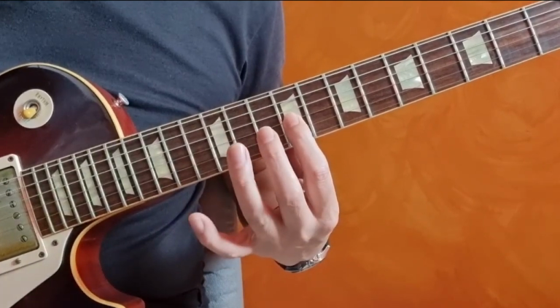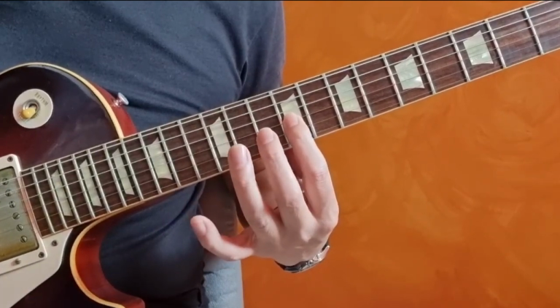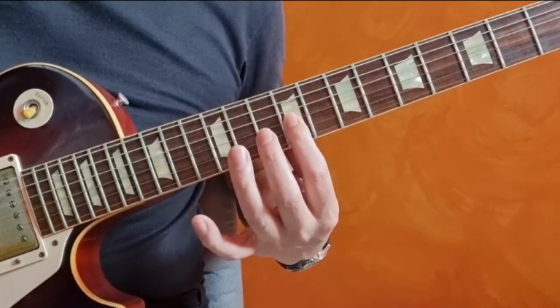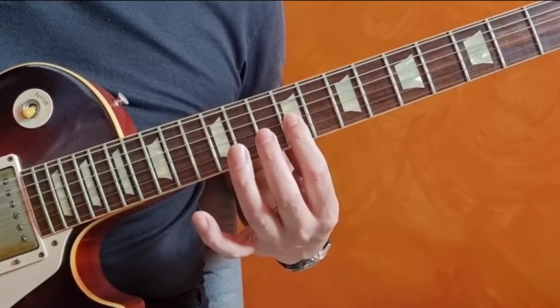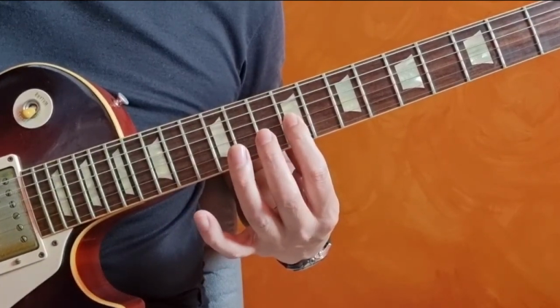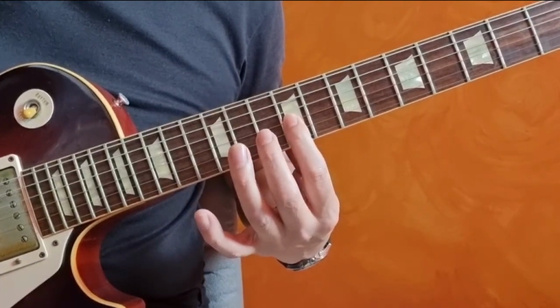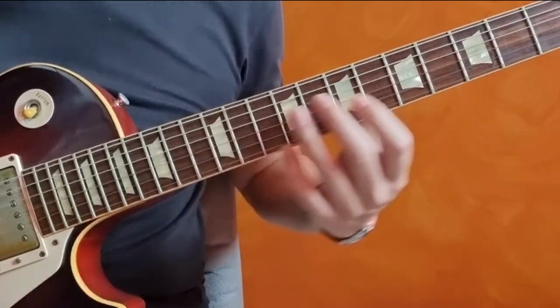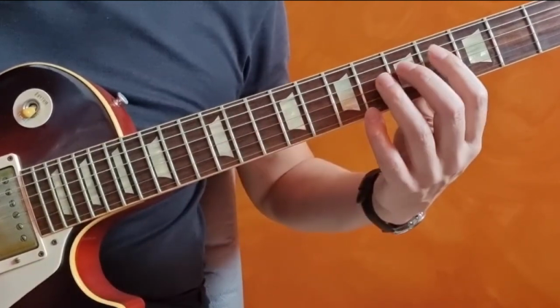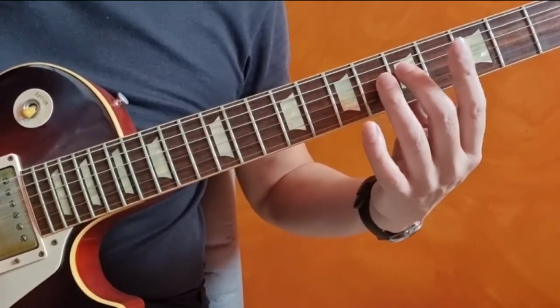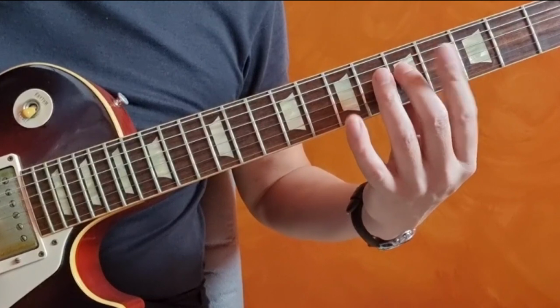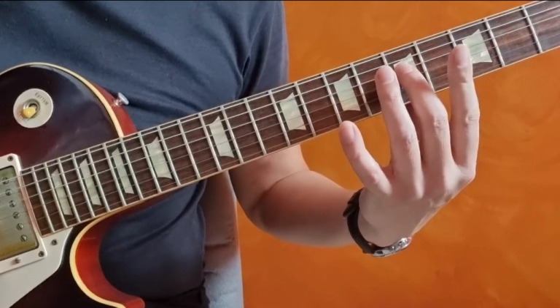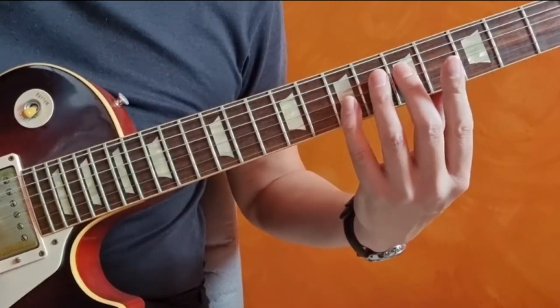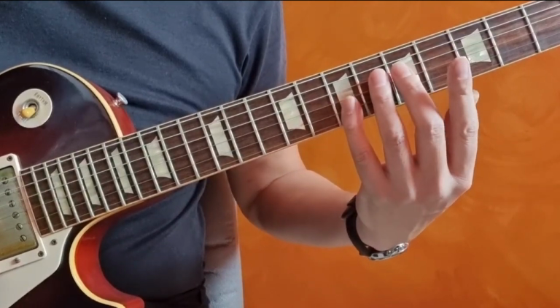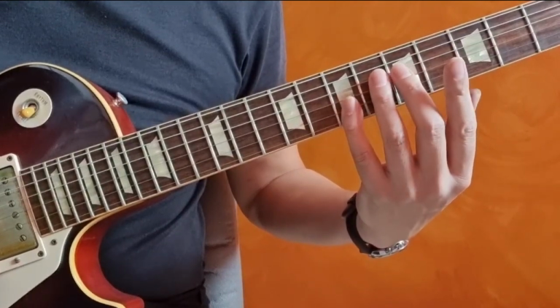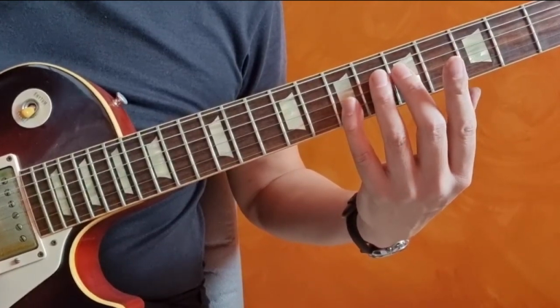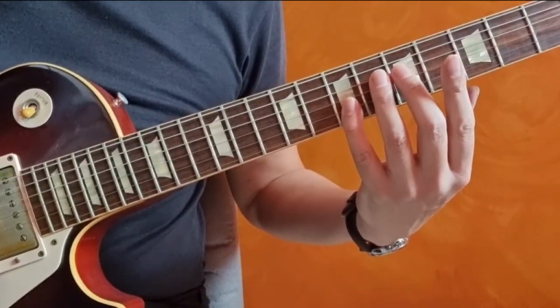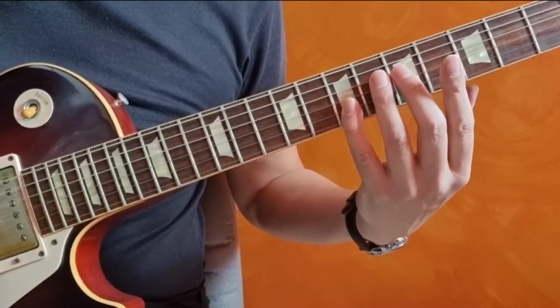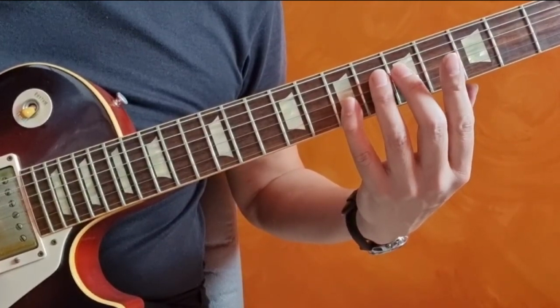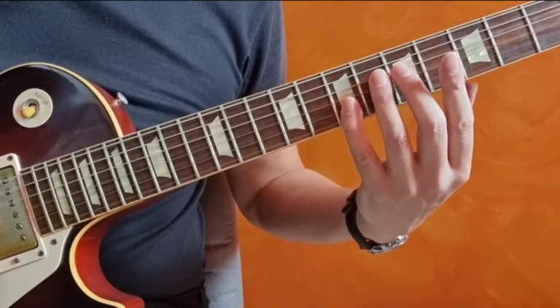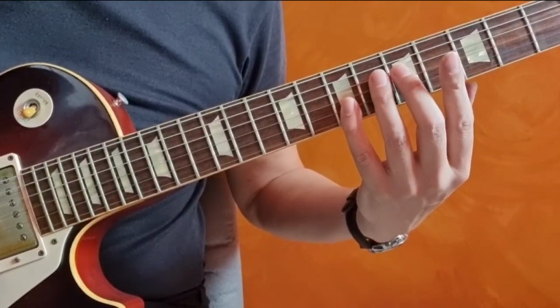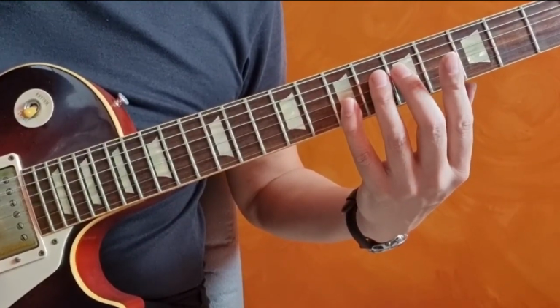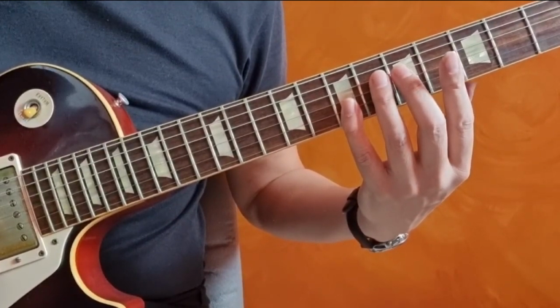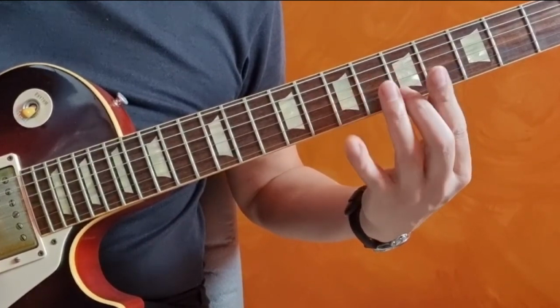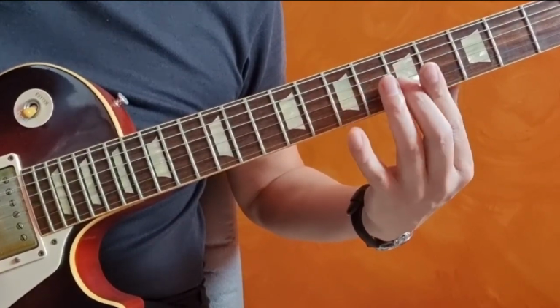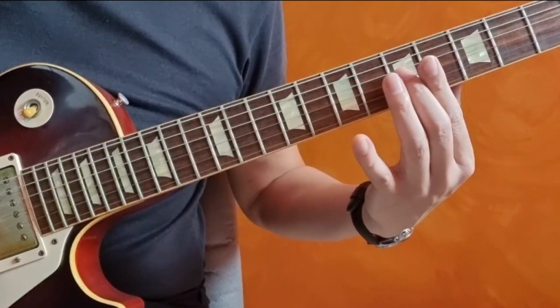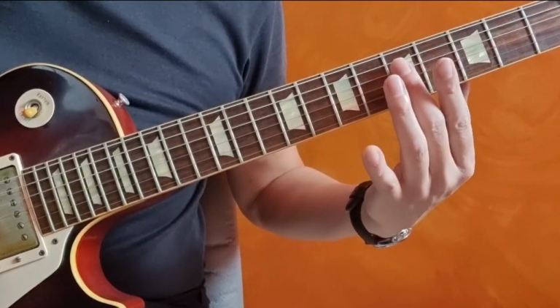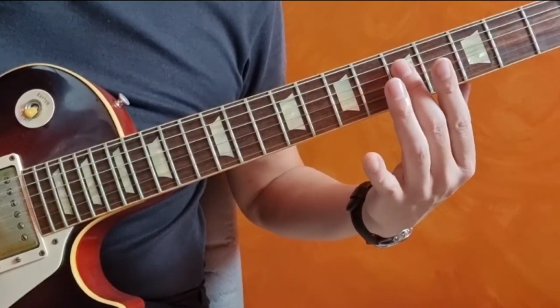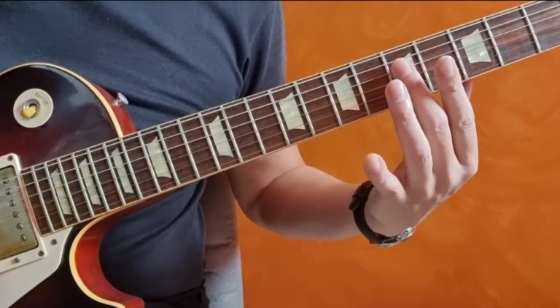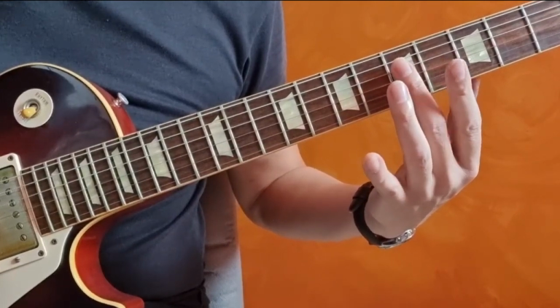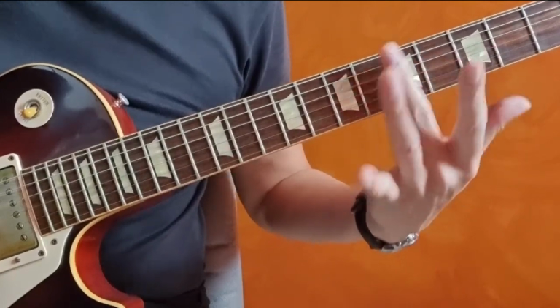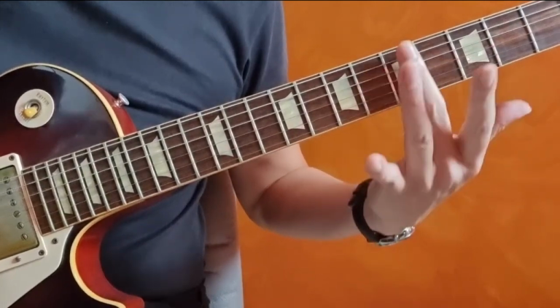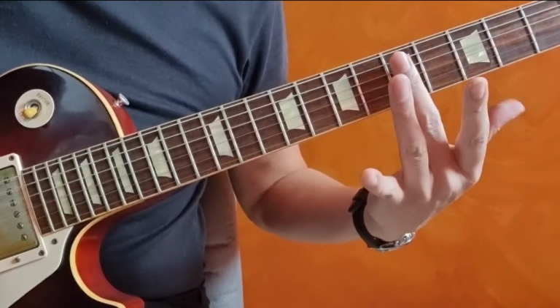All on the third string. Next, G, fourth string, fifth fret — one, two, three, four — fifth fret, right.